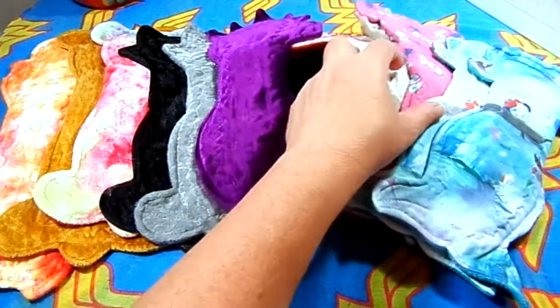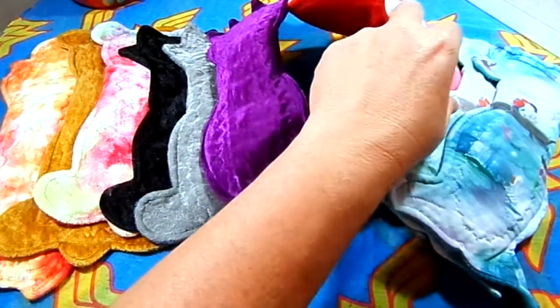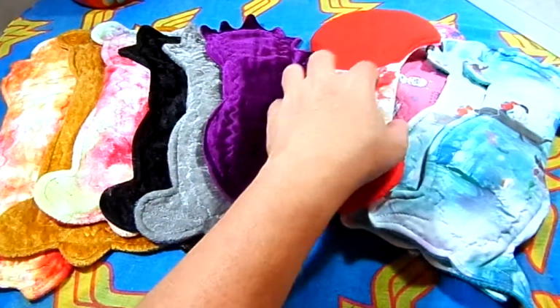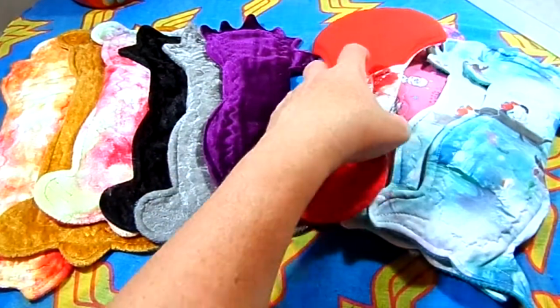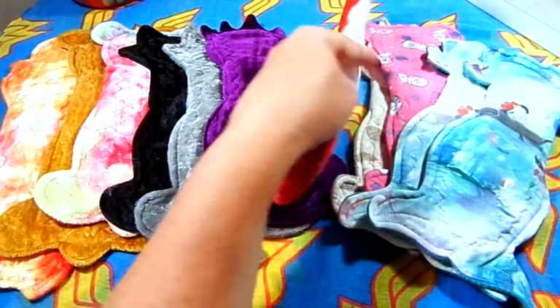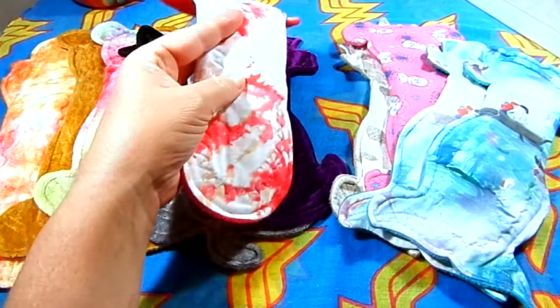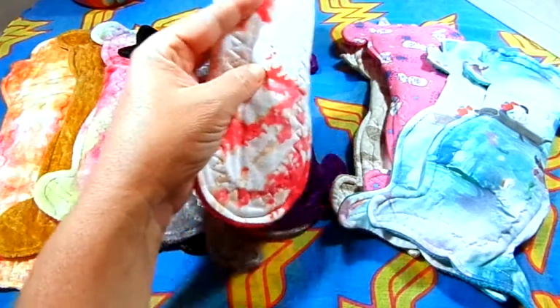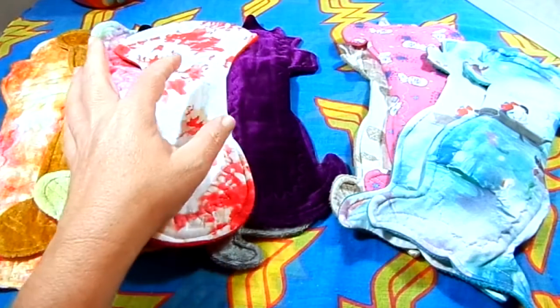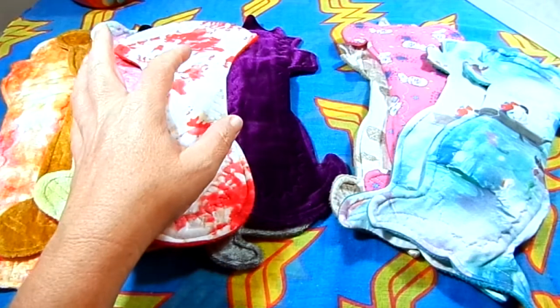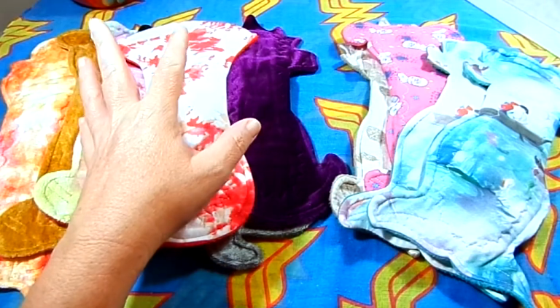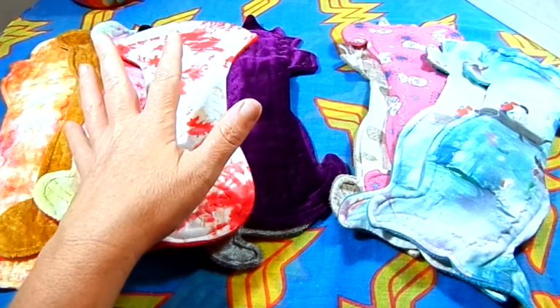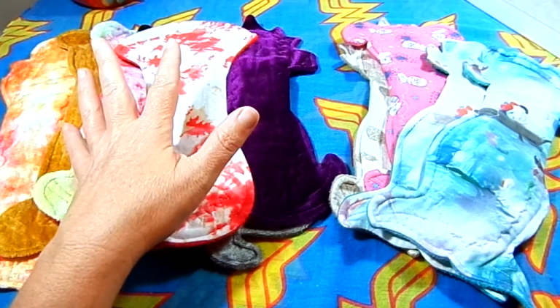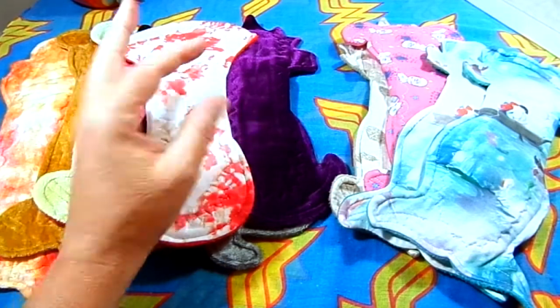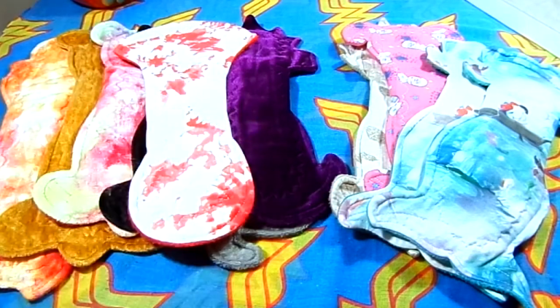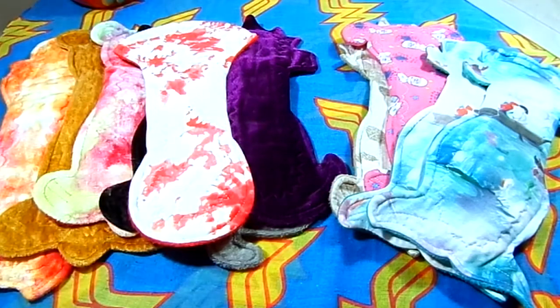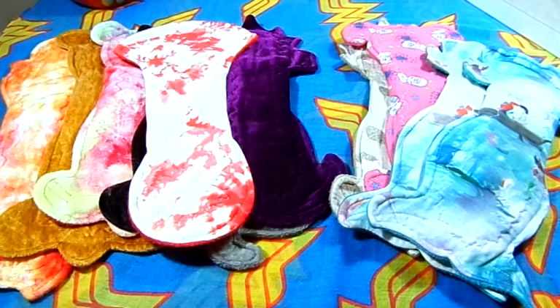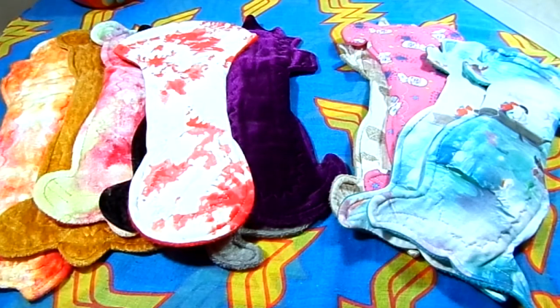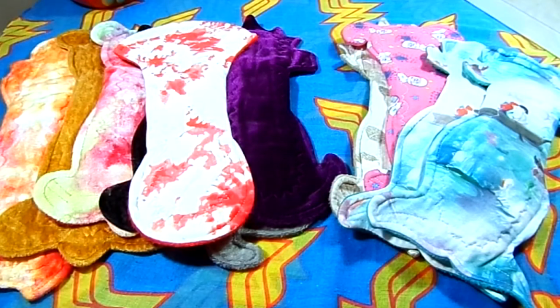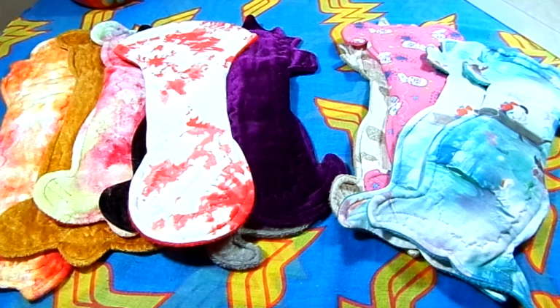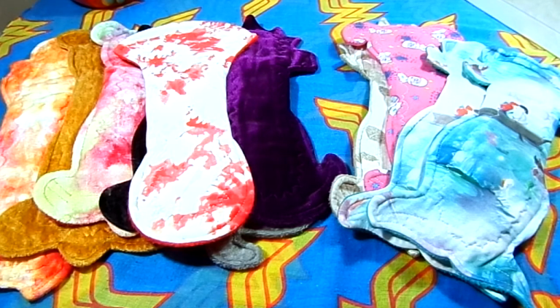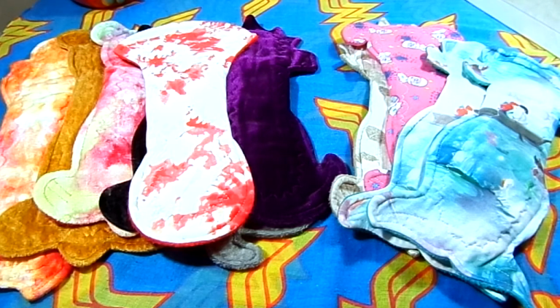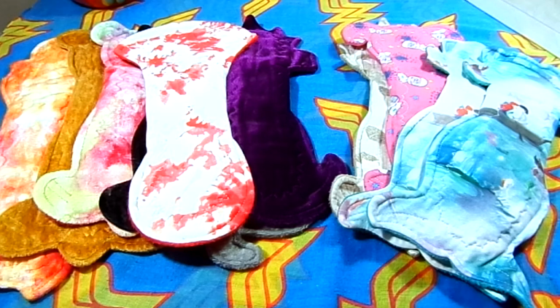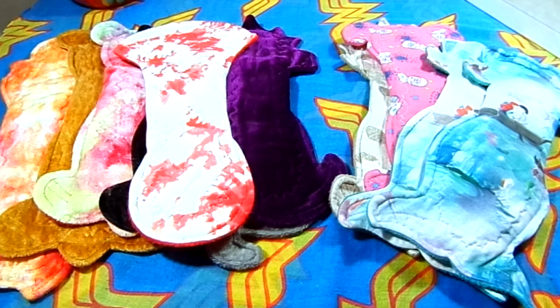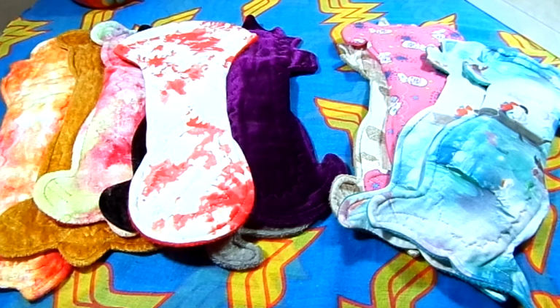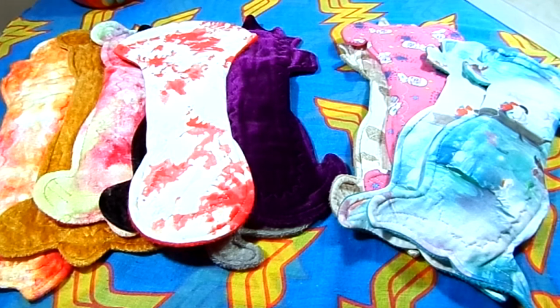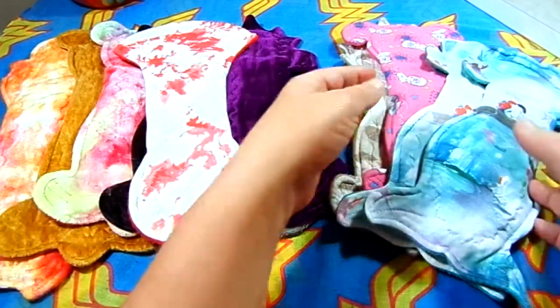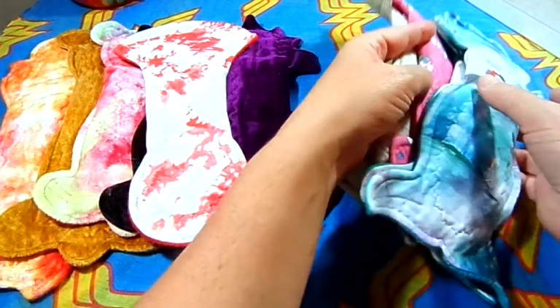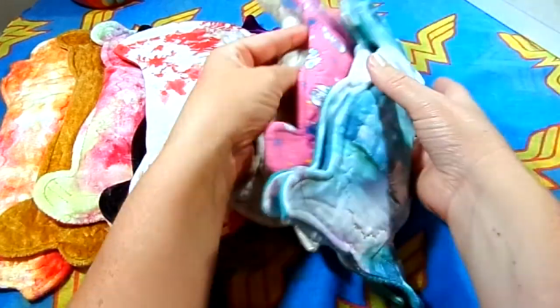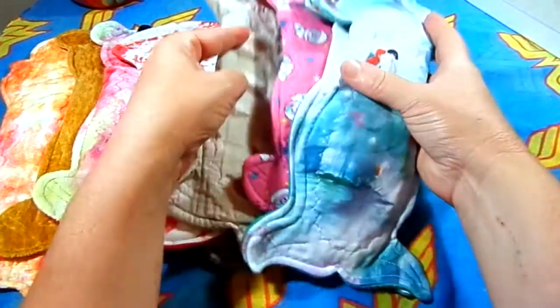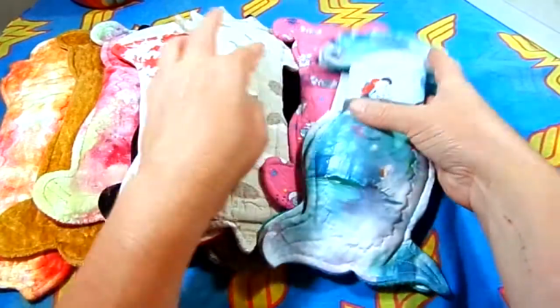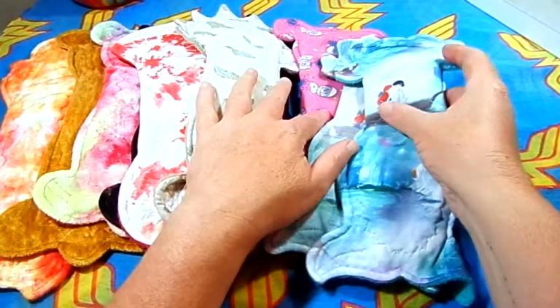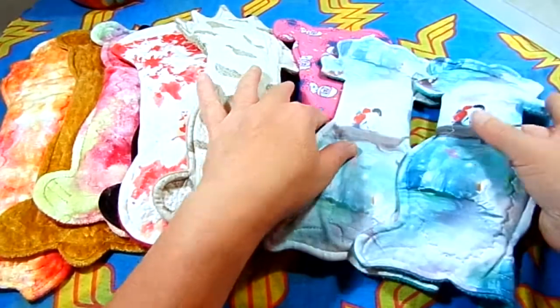We're going to go over these in kind of two sets because there are three different fabric toppers used here. The core and the back are generally the same but the top differs, so let's deal with these five.